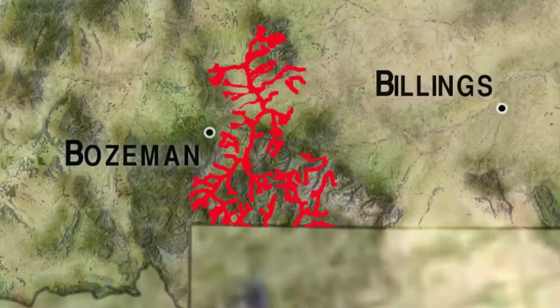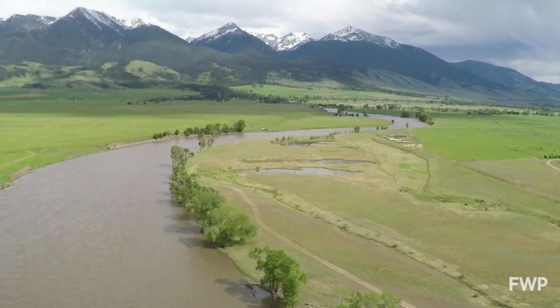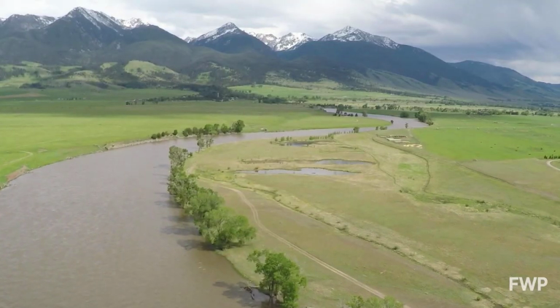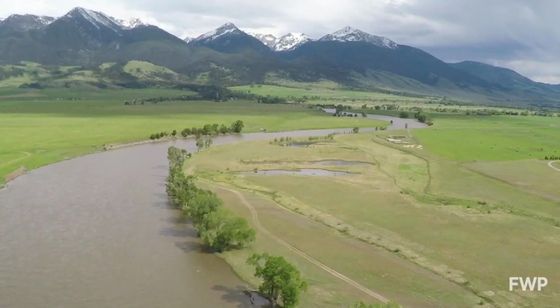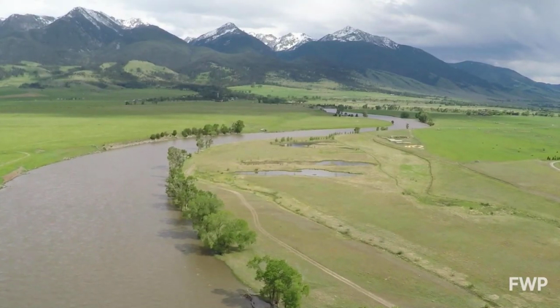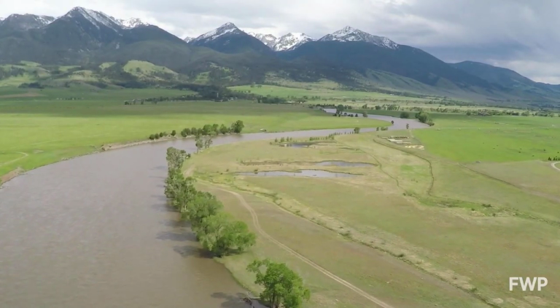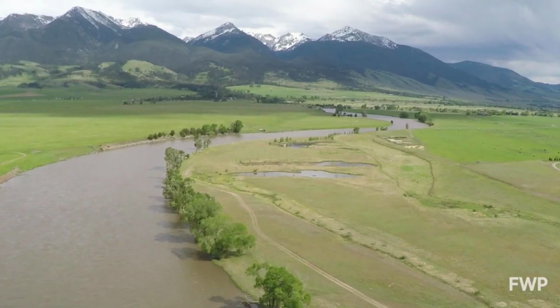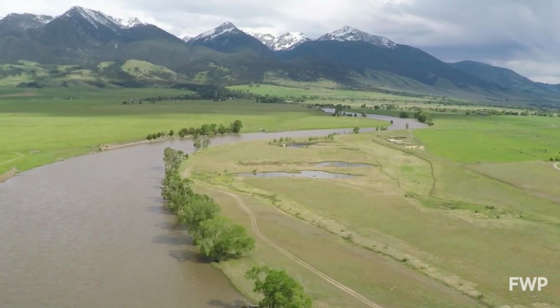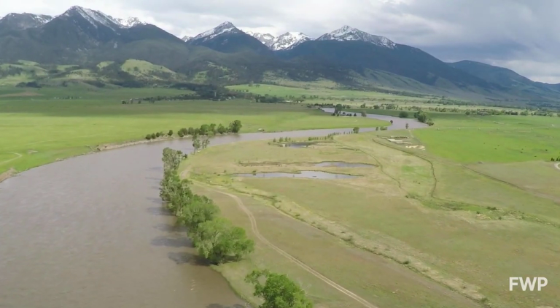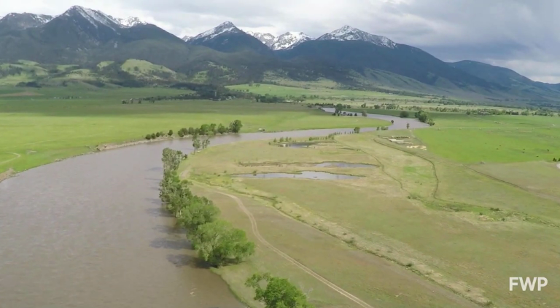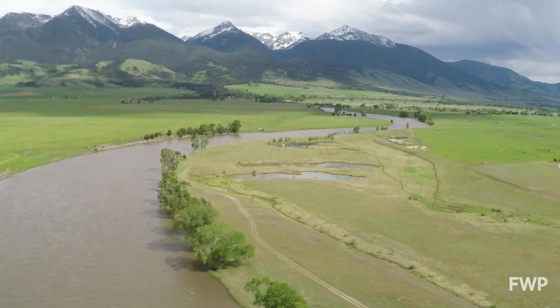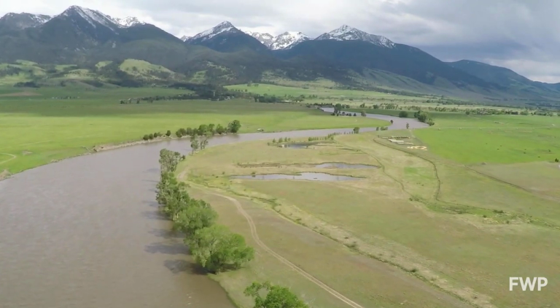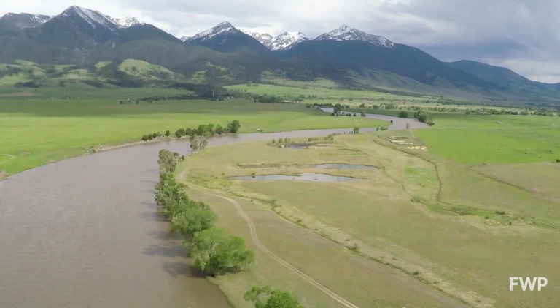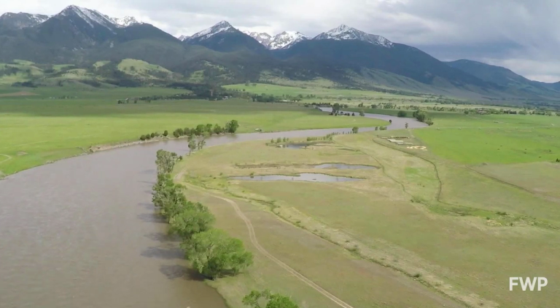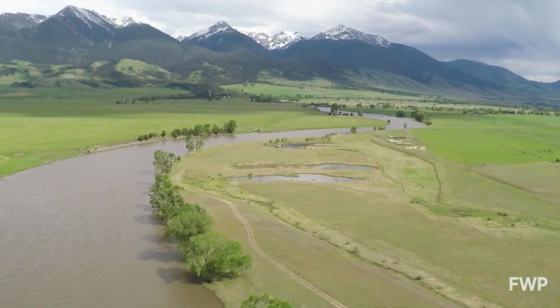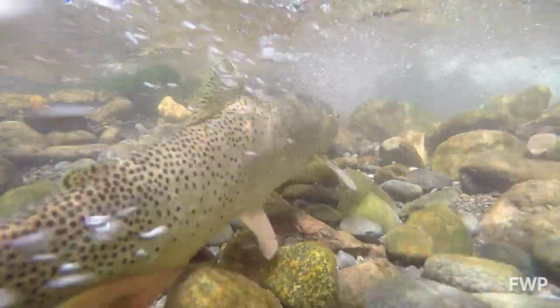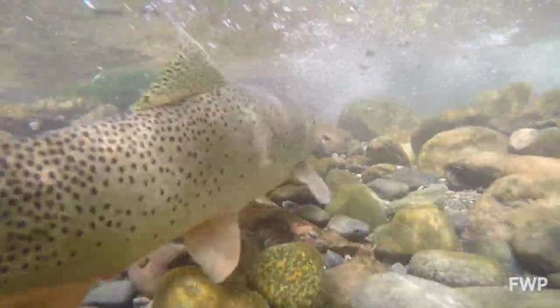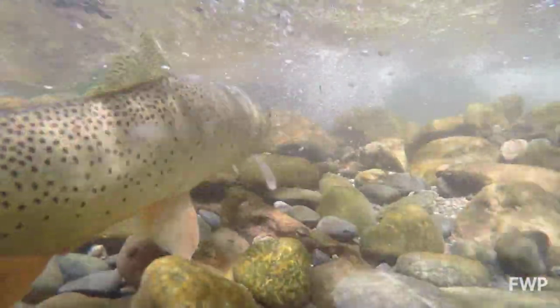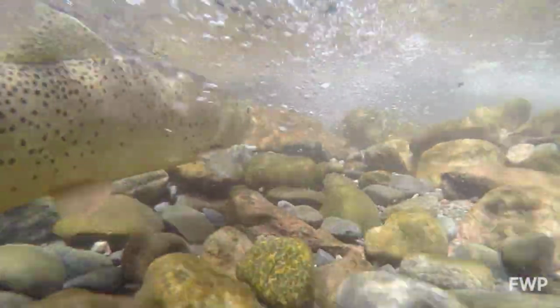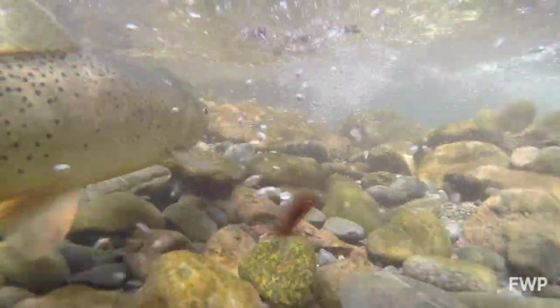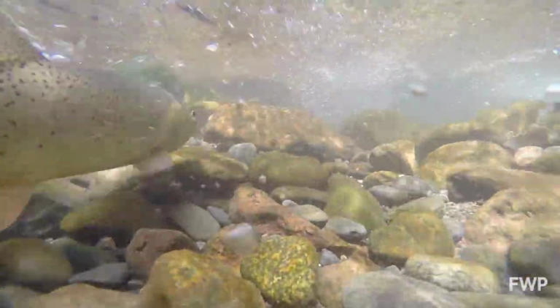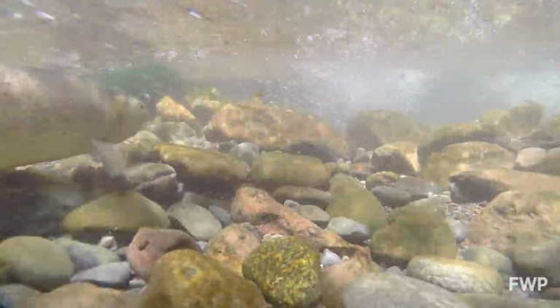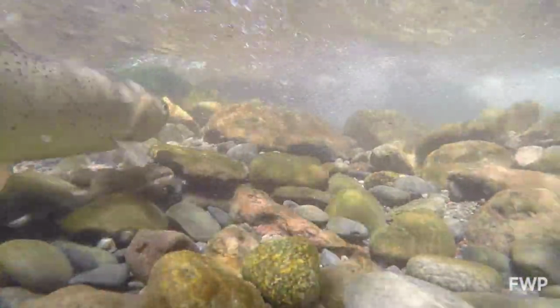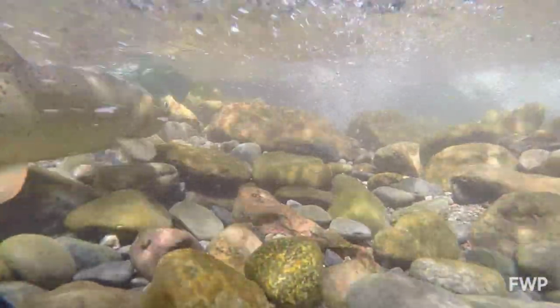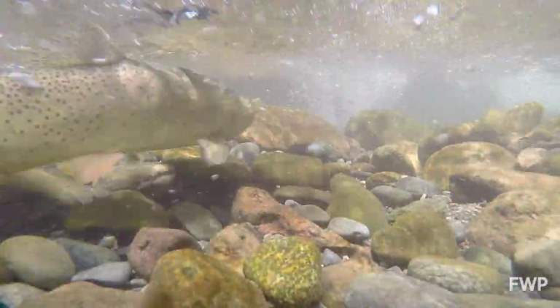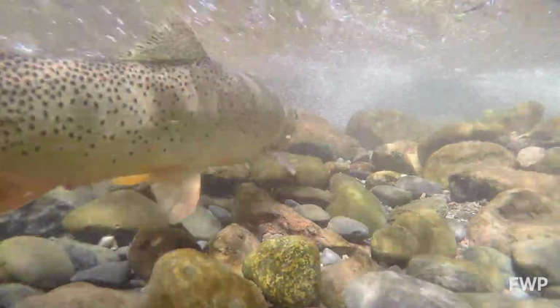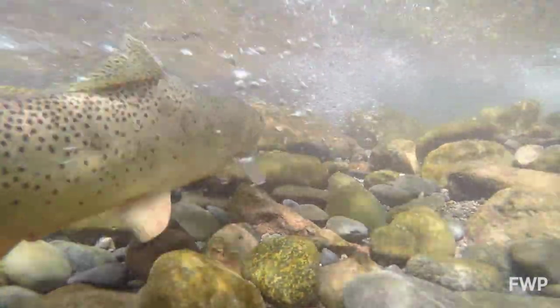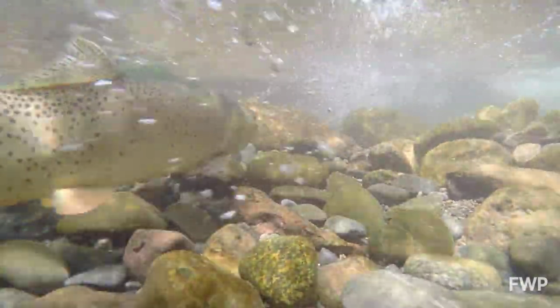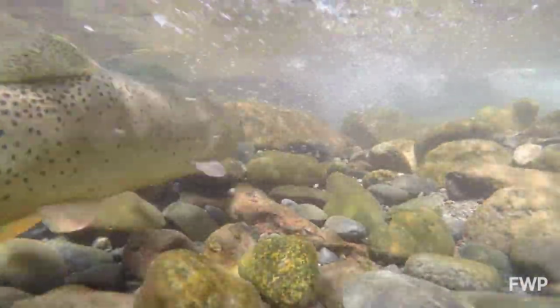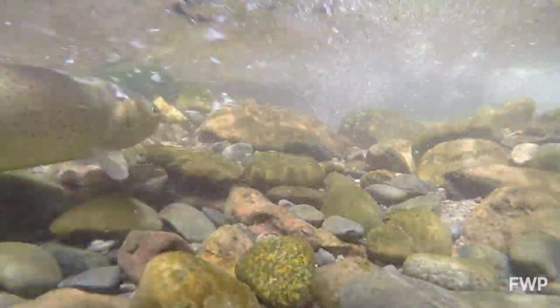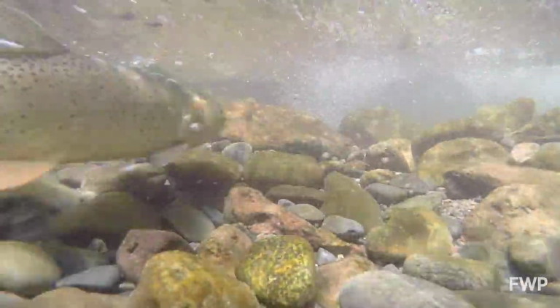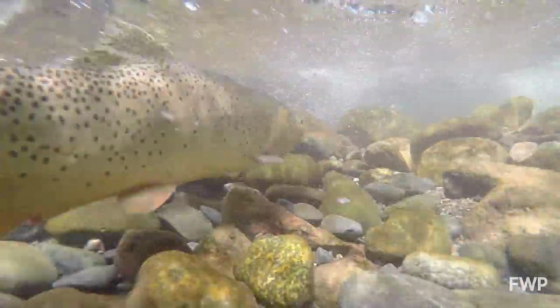We really are focusing our efforts in an area that is modeled to stay cooler longer, and our goal is to increase the resilience of the fish so that they can withstand what's coming at them and be around for future generations.